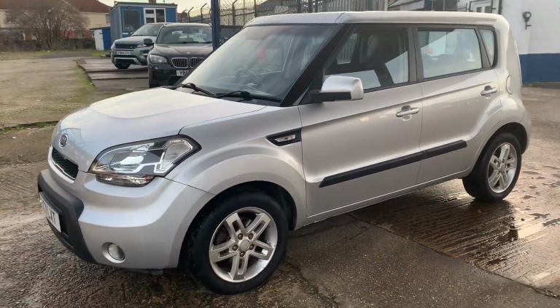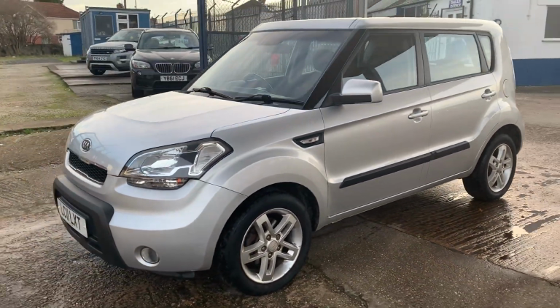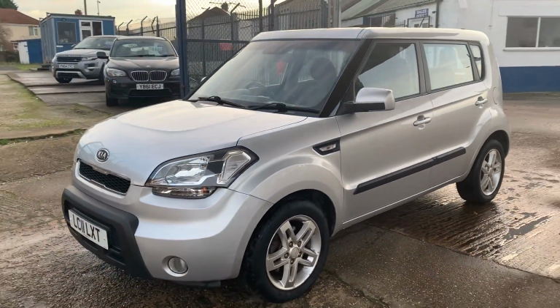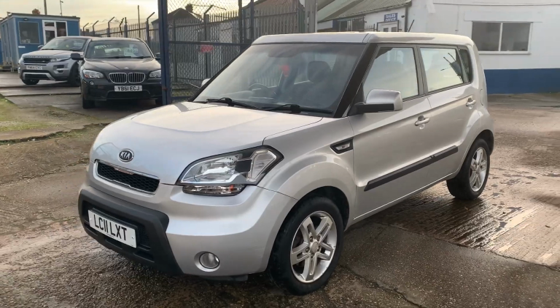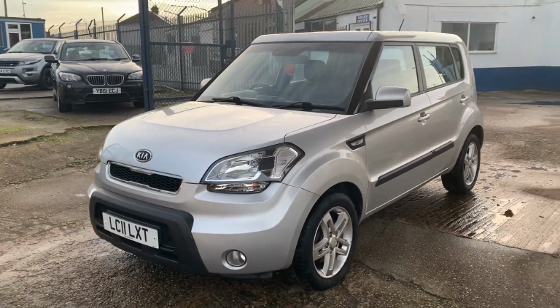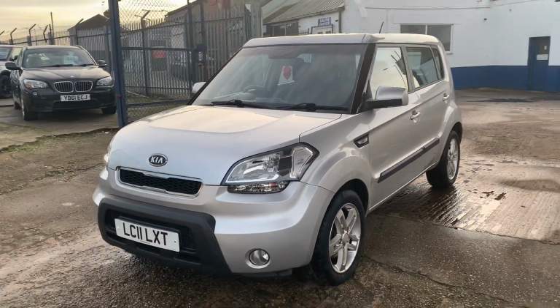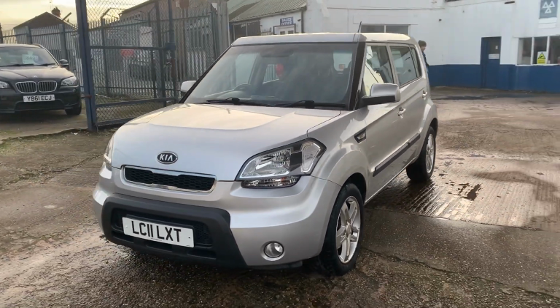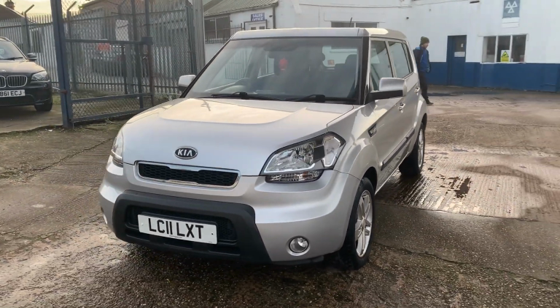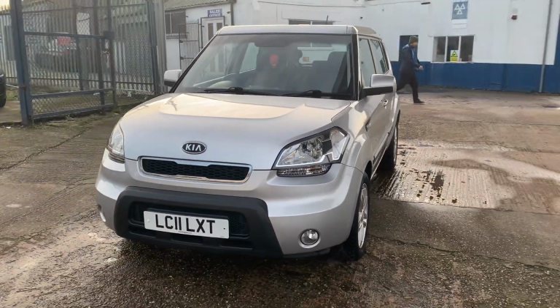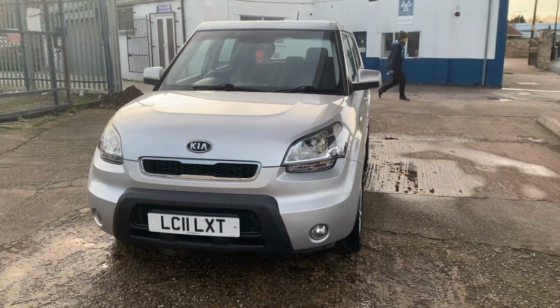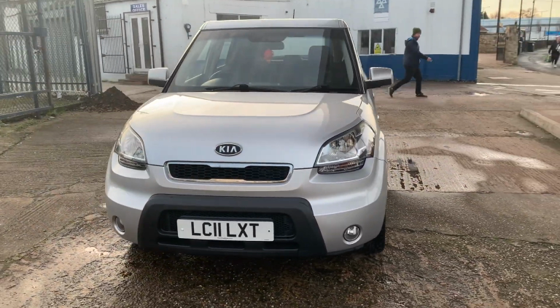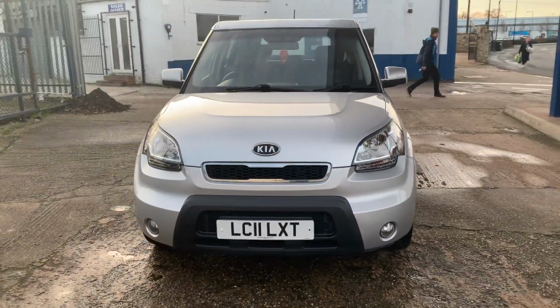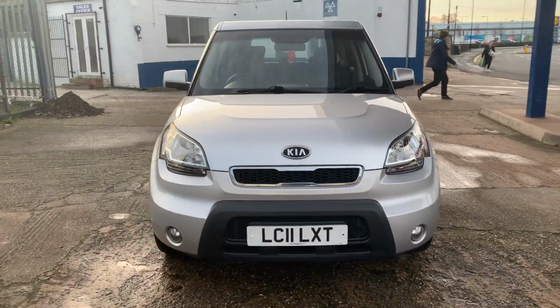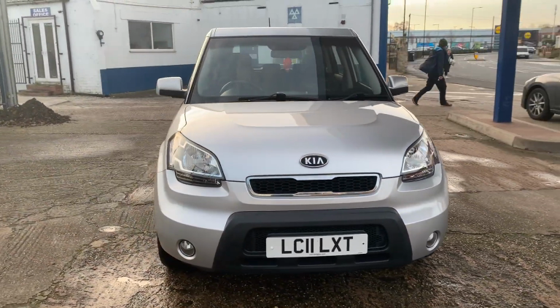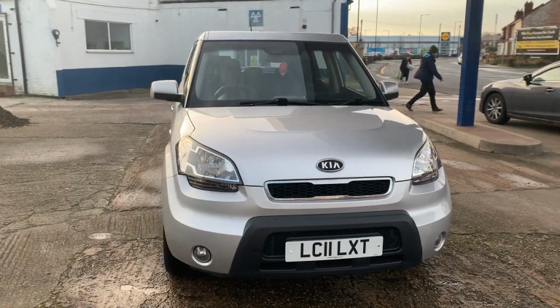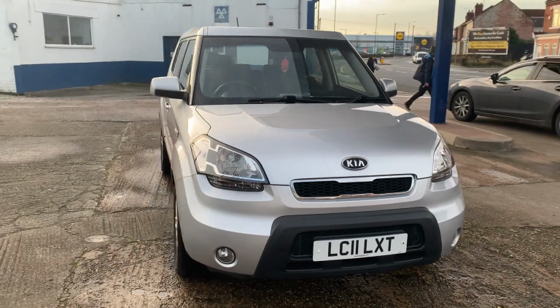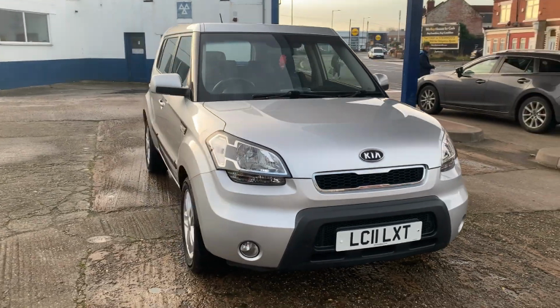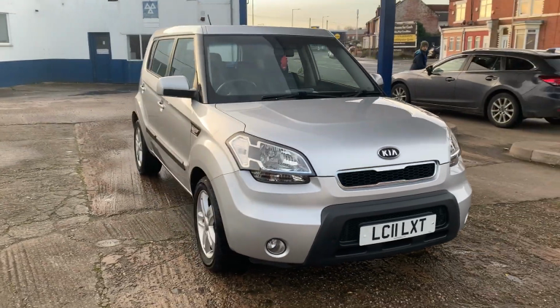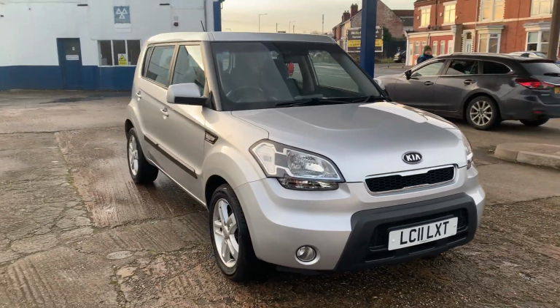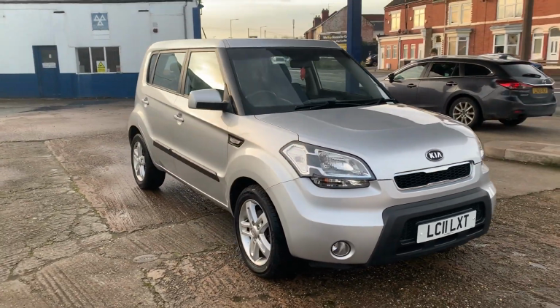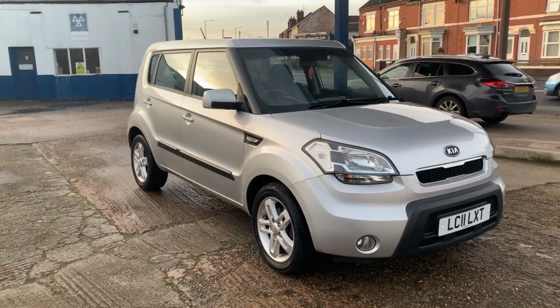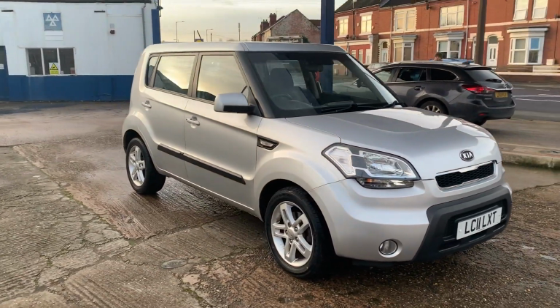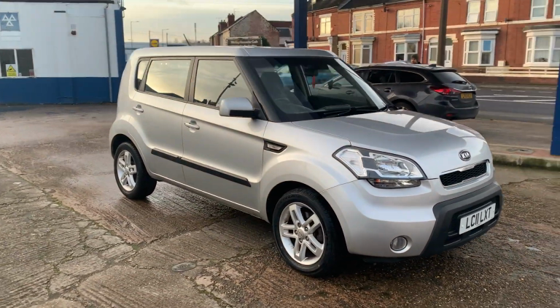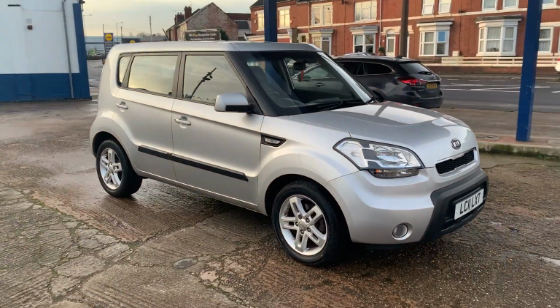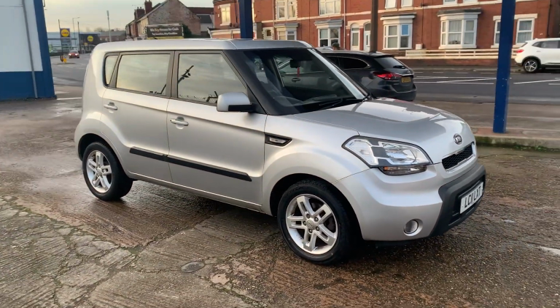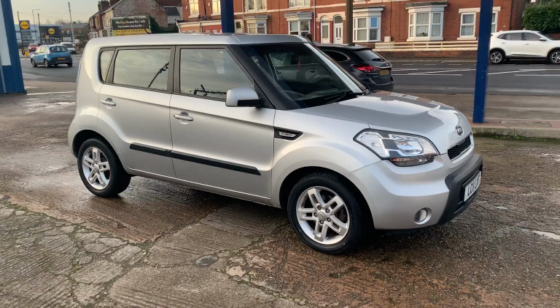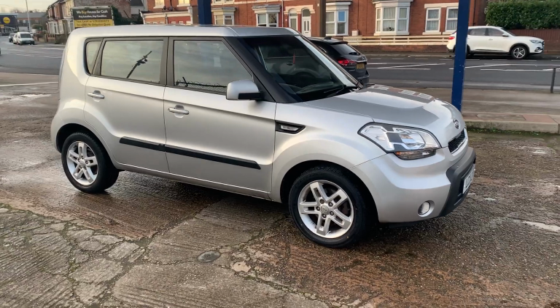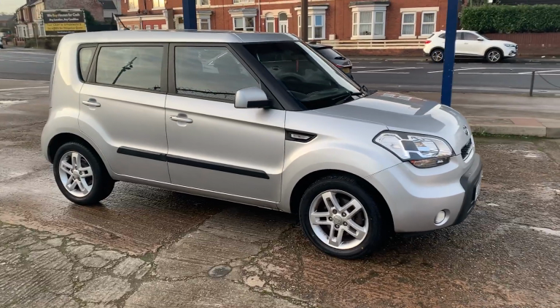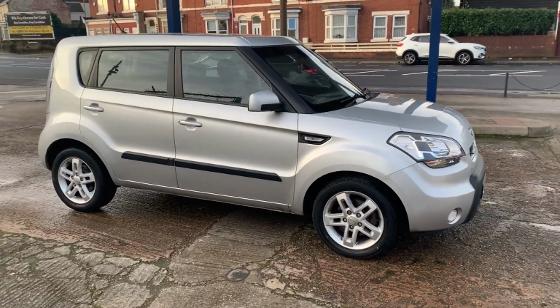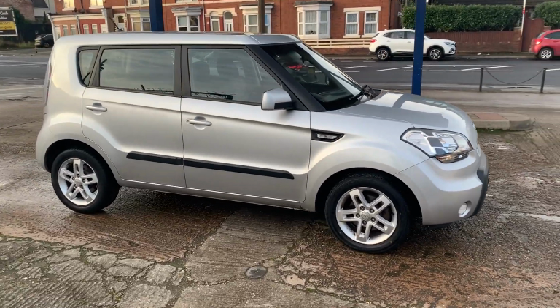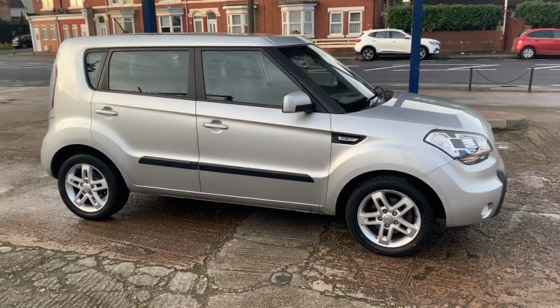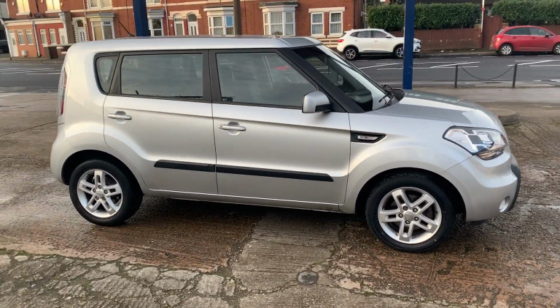We have a January 2024 MOT with no advisories. The car's been well looked after, well maintained. It's a locally owned car recently — one we sold a couple of years ago.